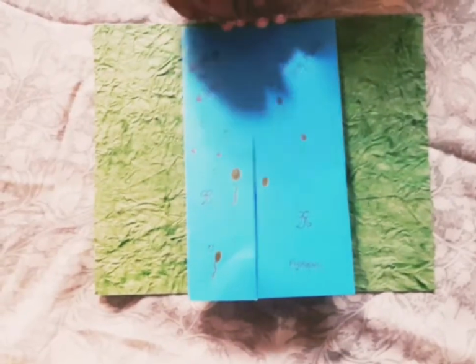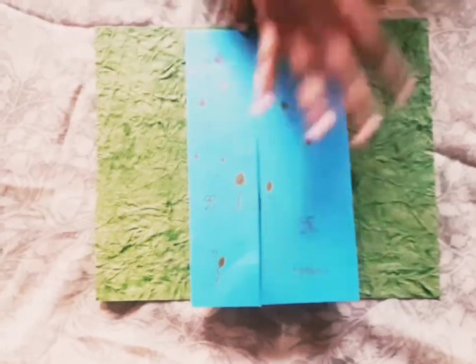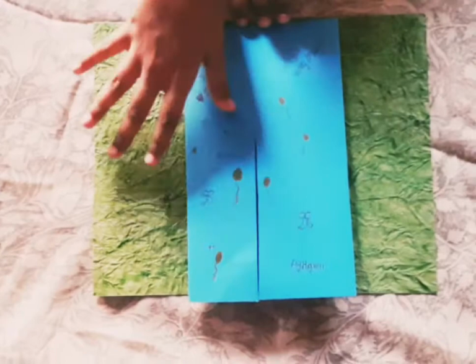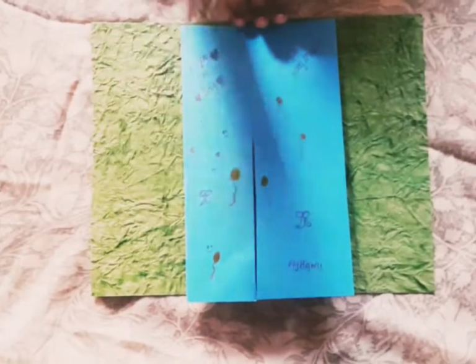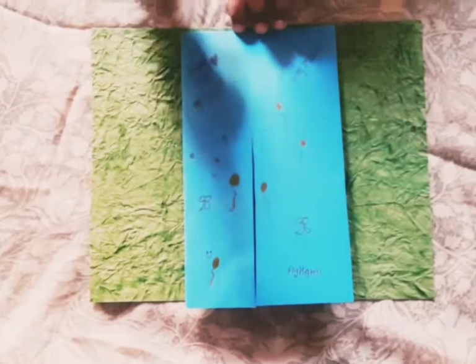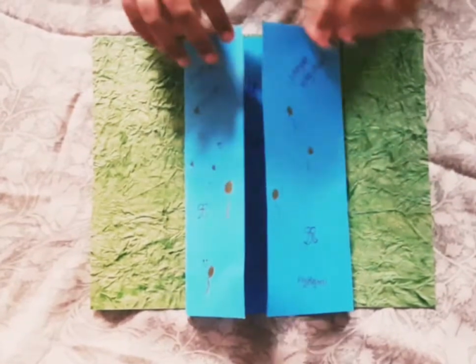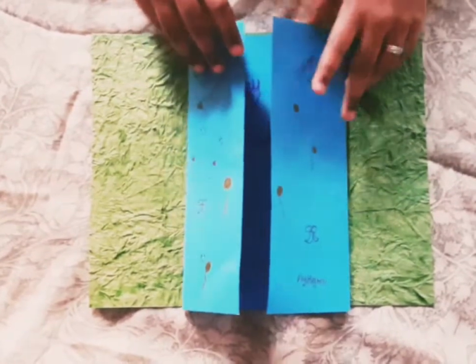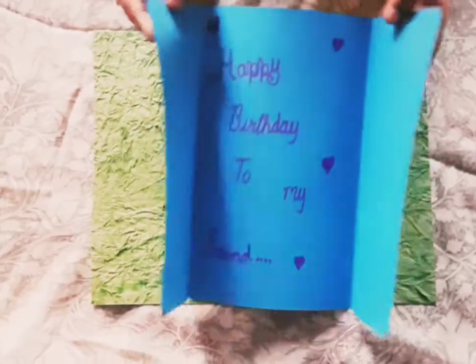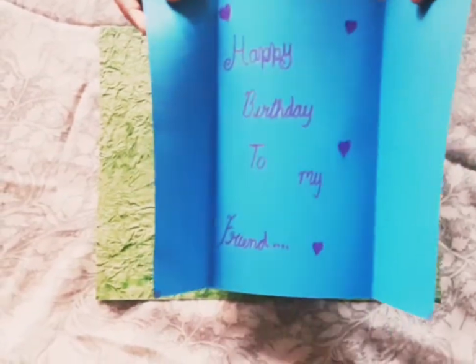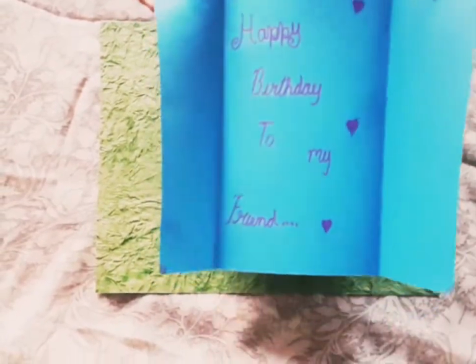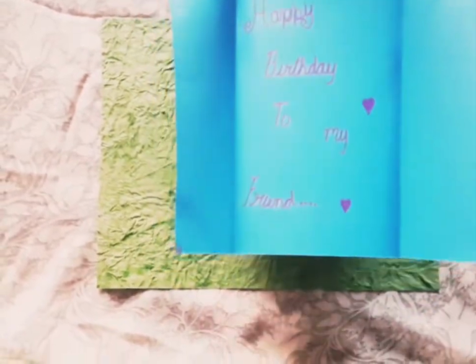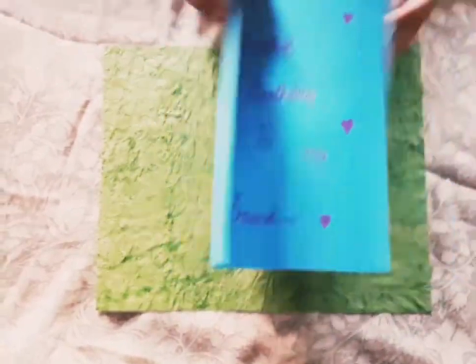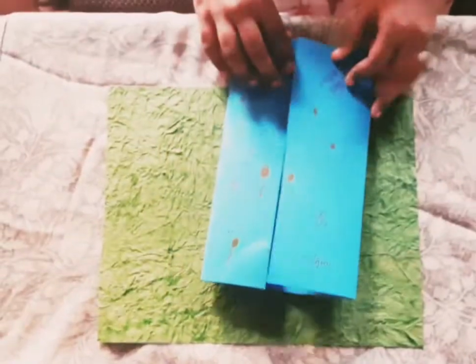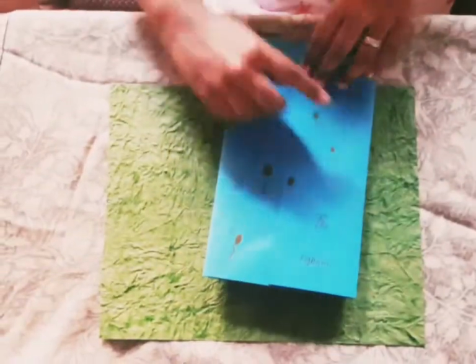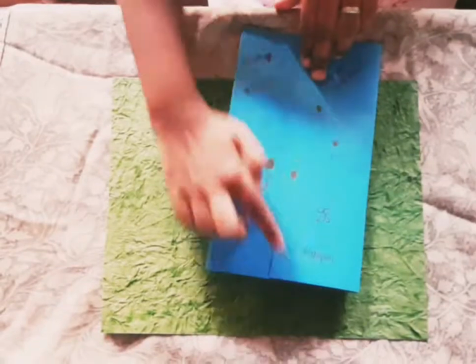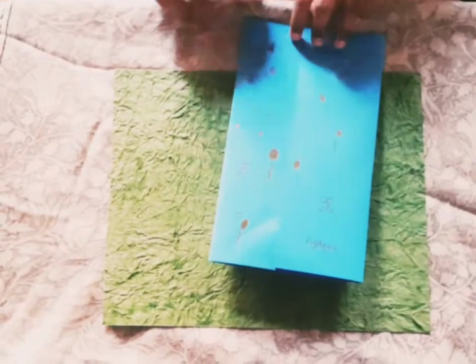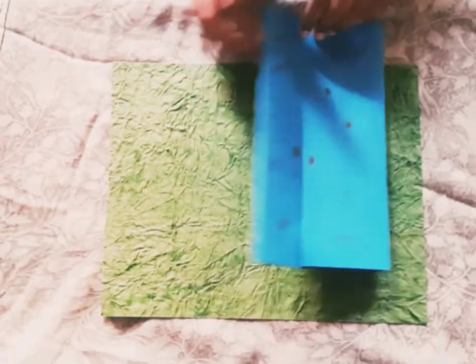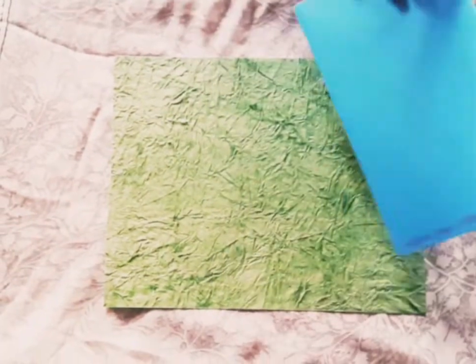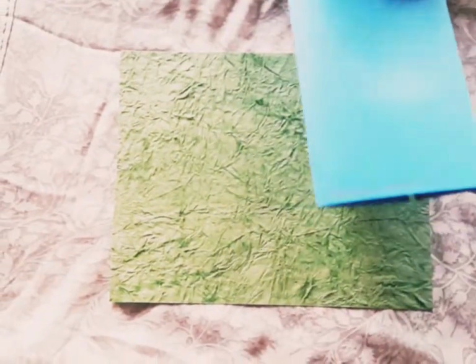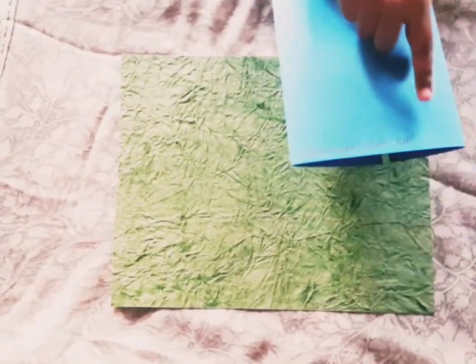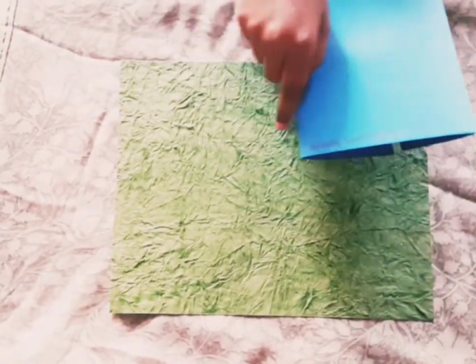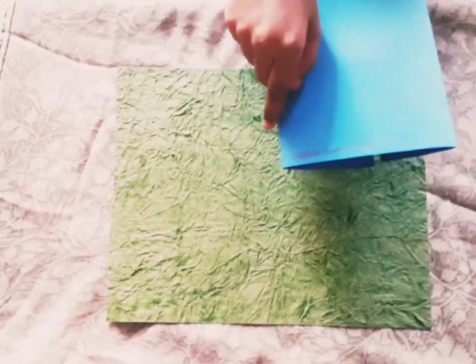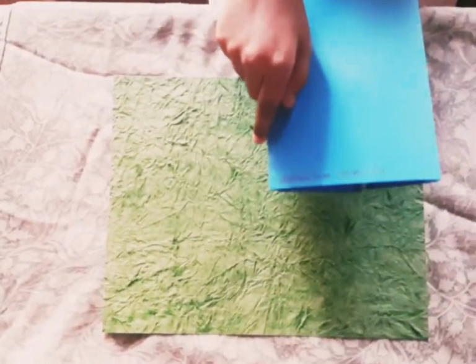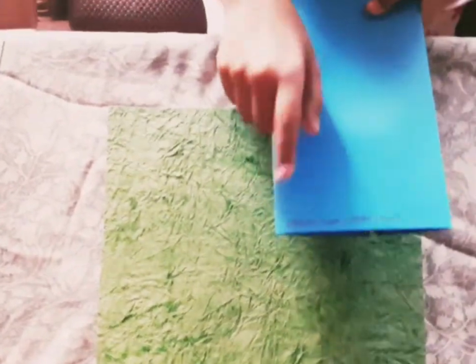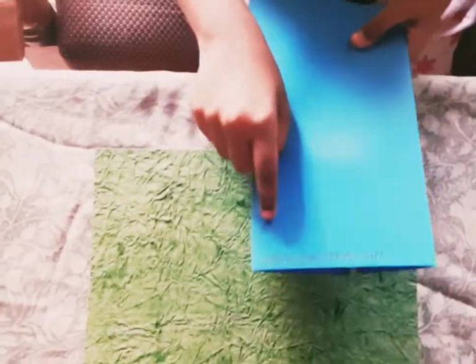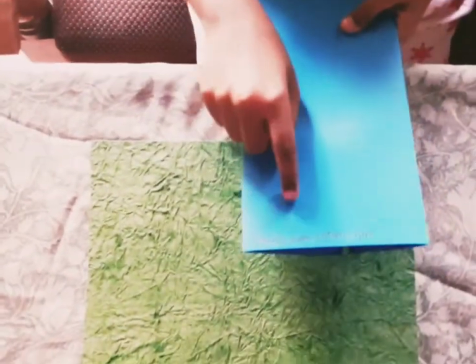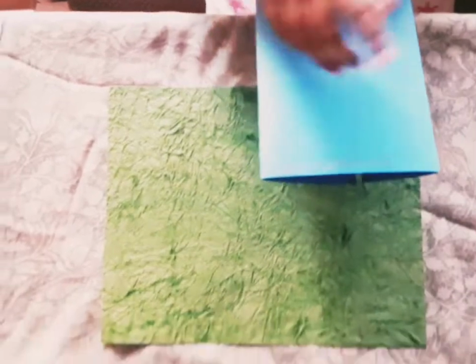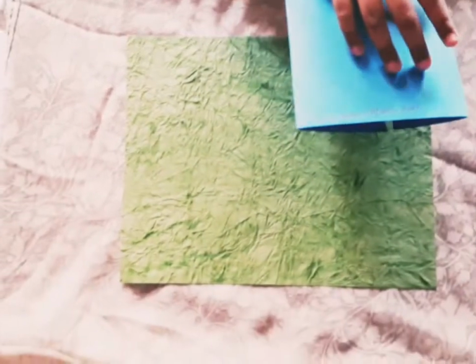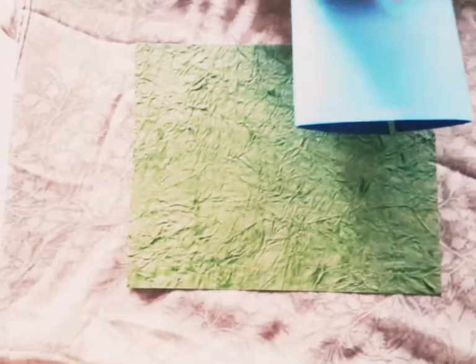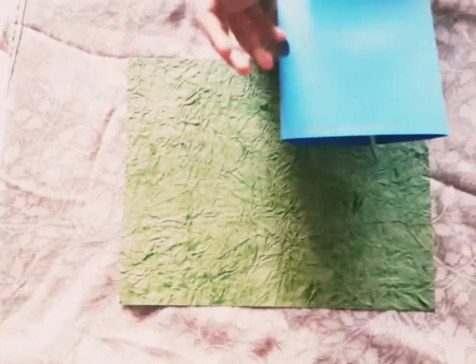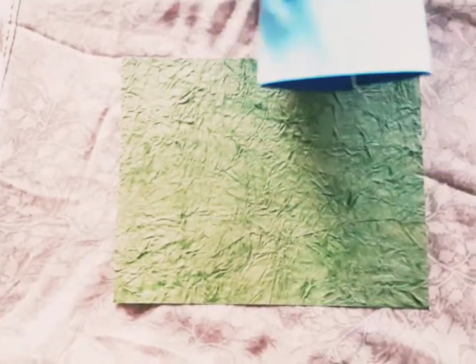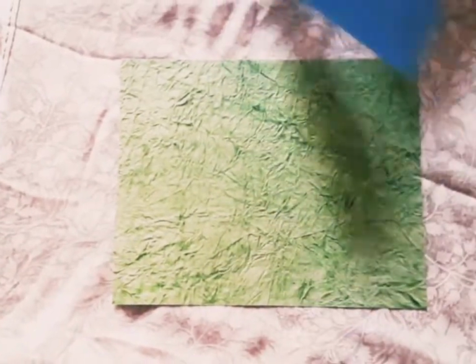I have finished my greeting card. This is the inside, and these are the decorations which I did. You can write your wishes here, along with your name.